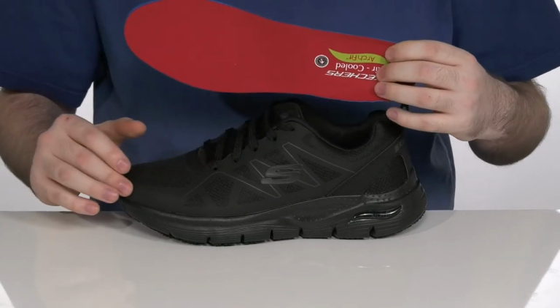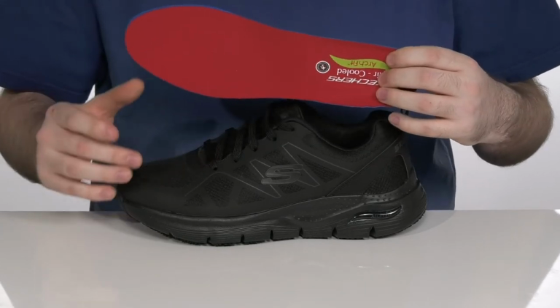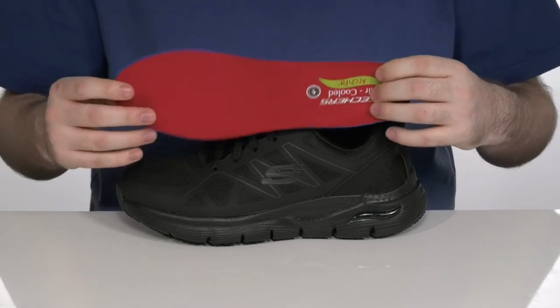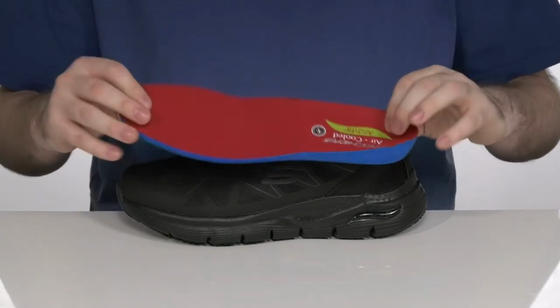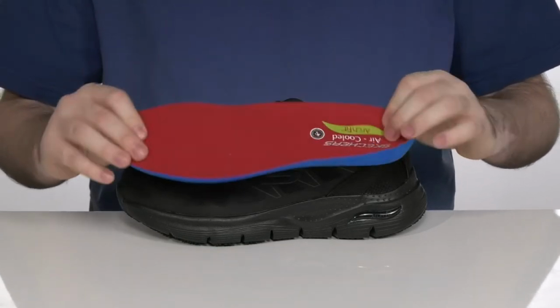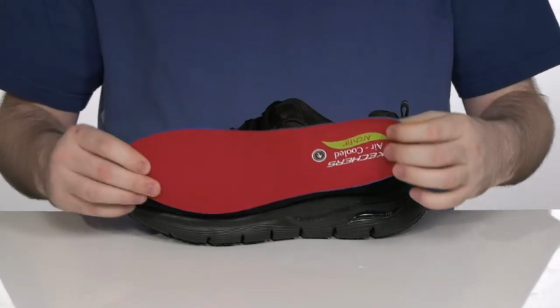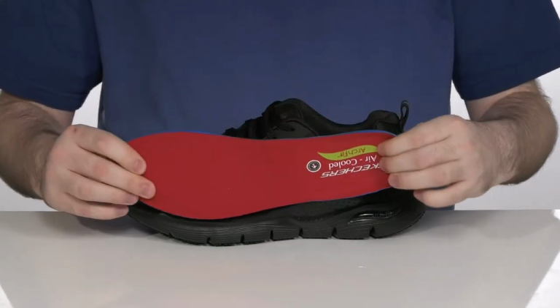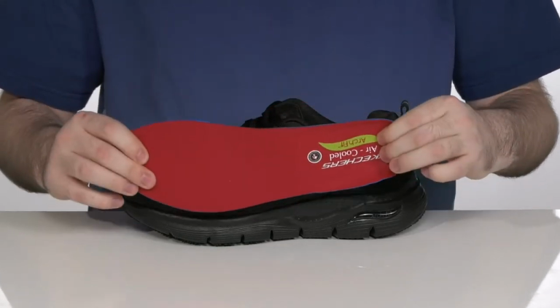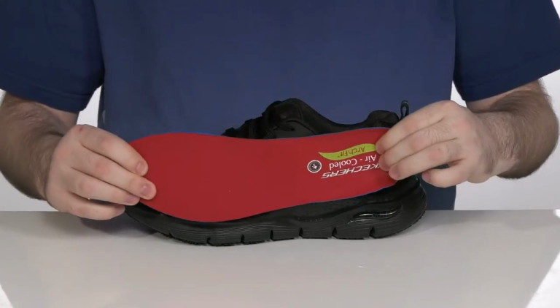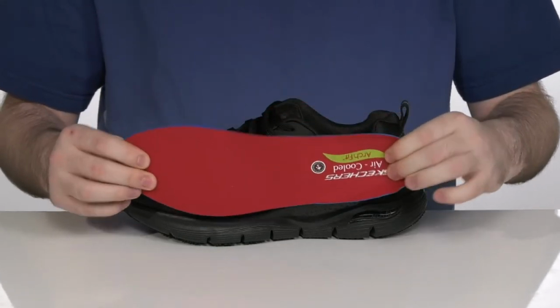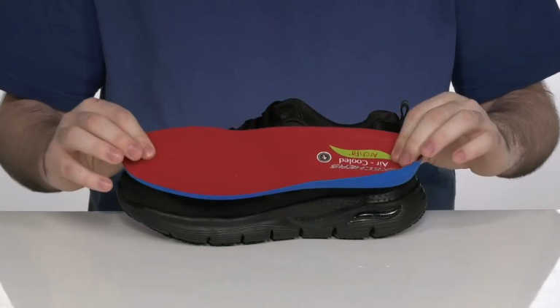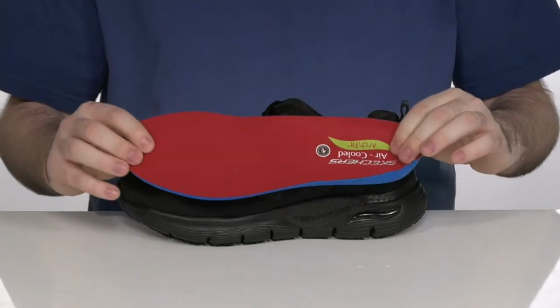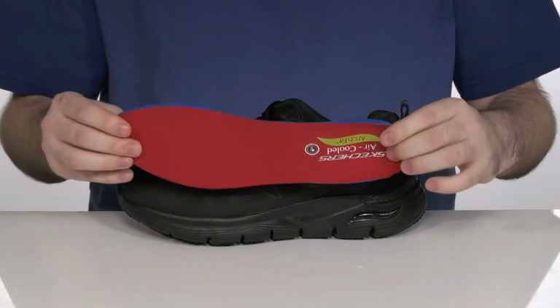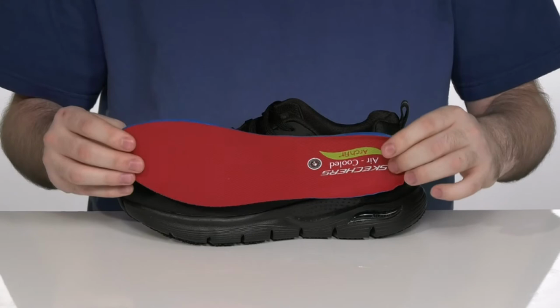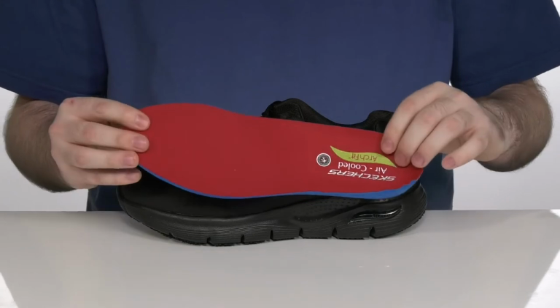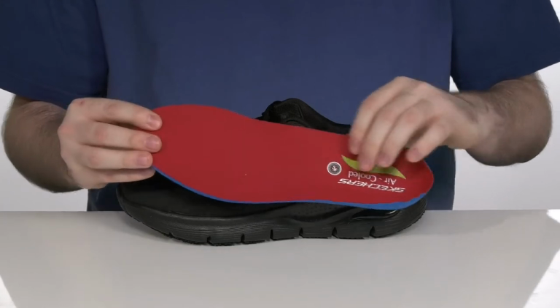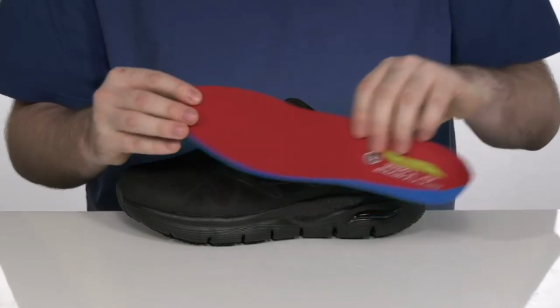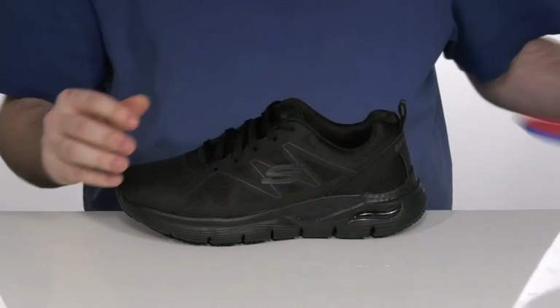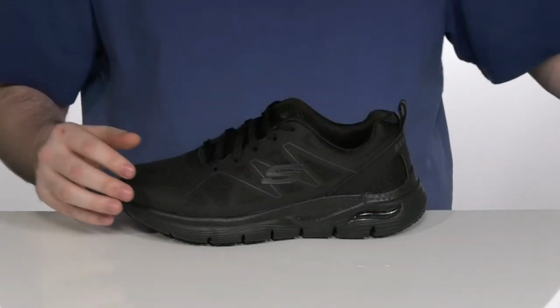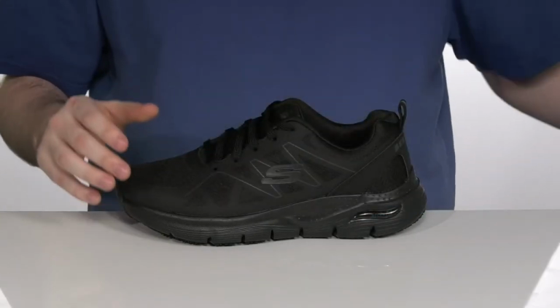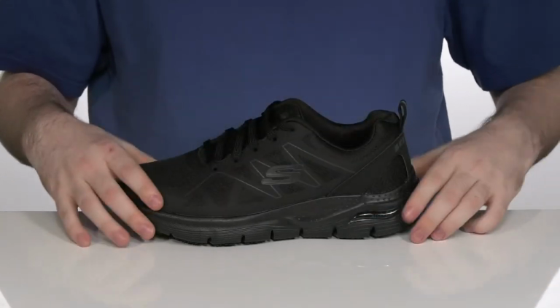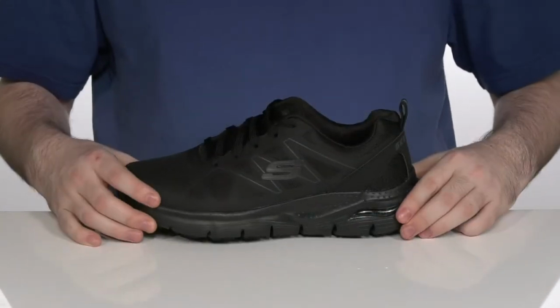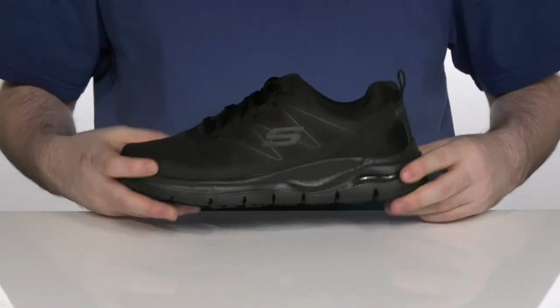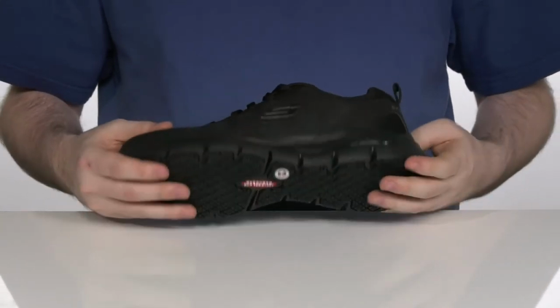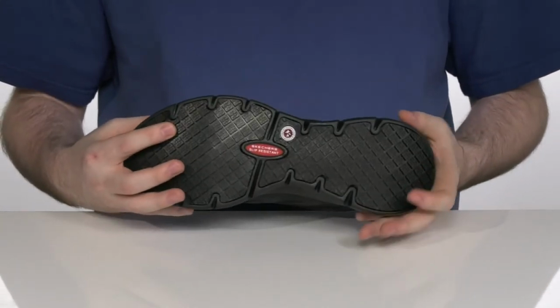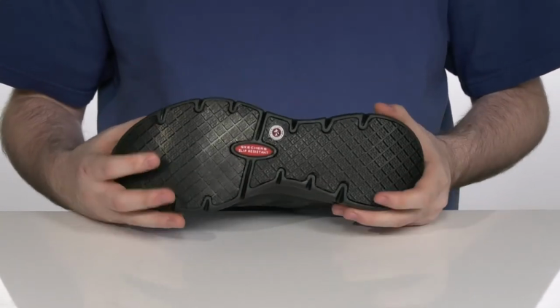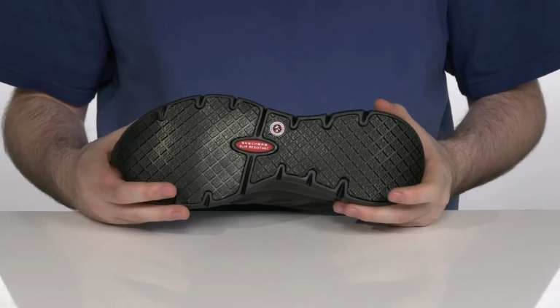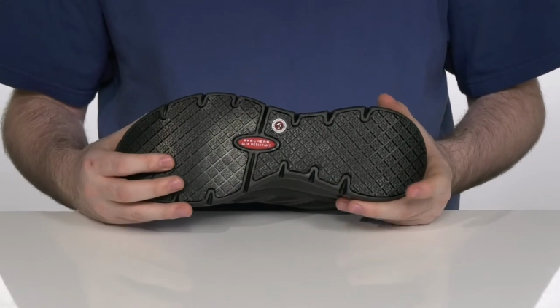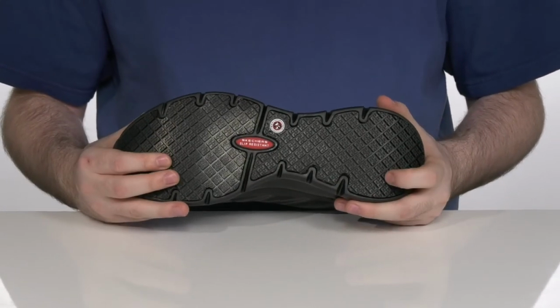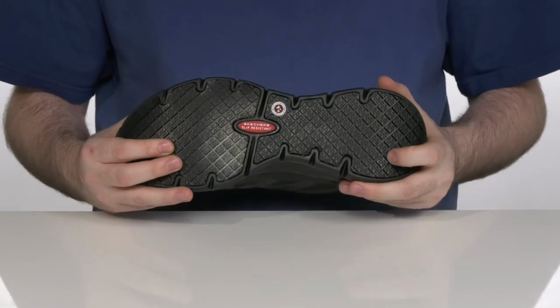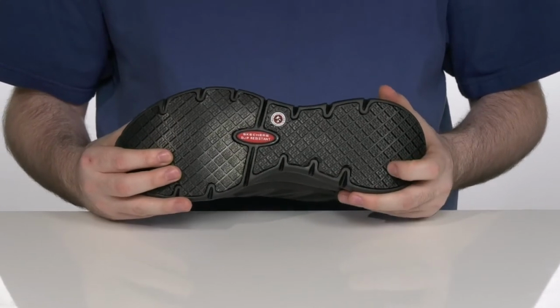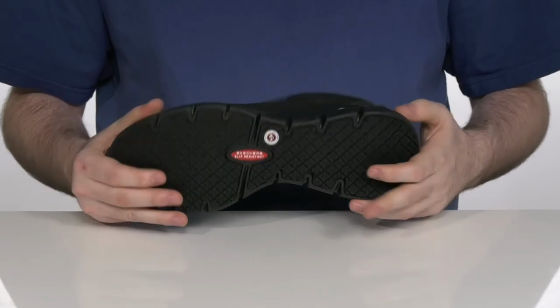These shoes are ideal for standing and walking for long periods of time, because the footbed will mold to your foot to reduce shock and increase ease in walking. This all sits on top of a slip and oil resistant durable rubber outsole.